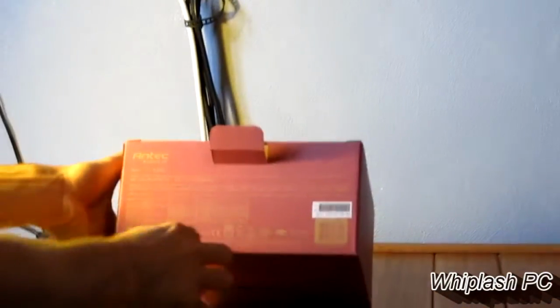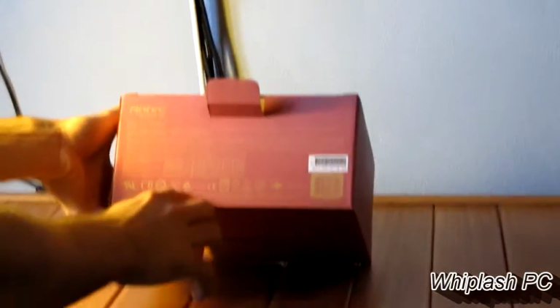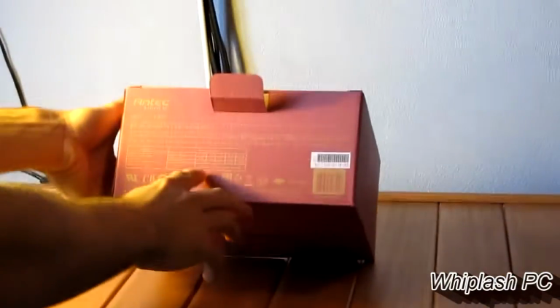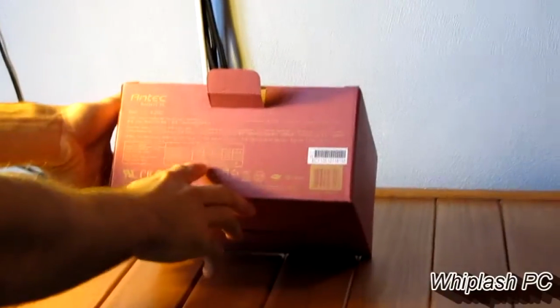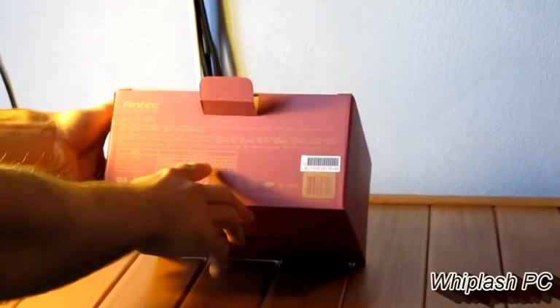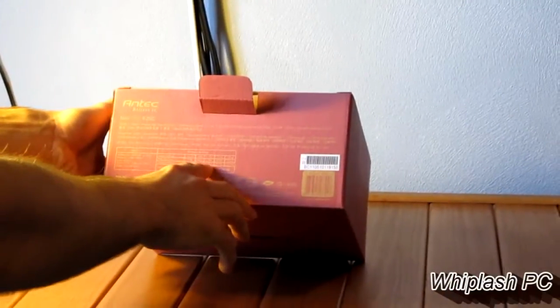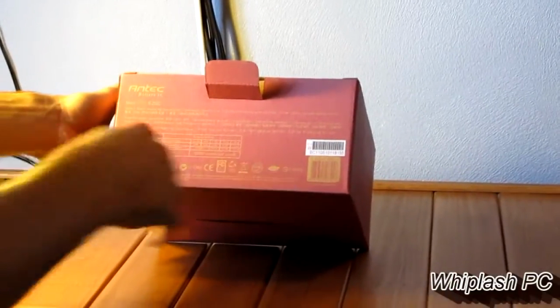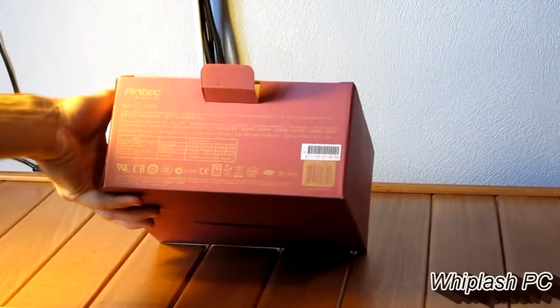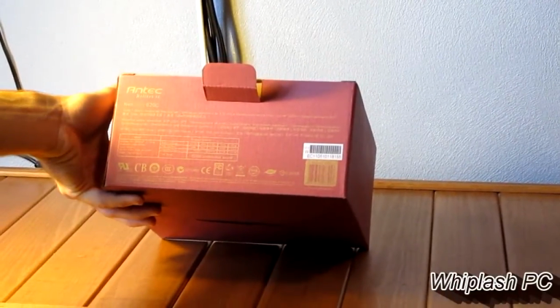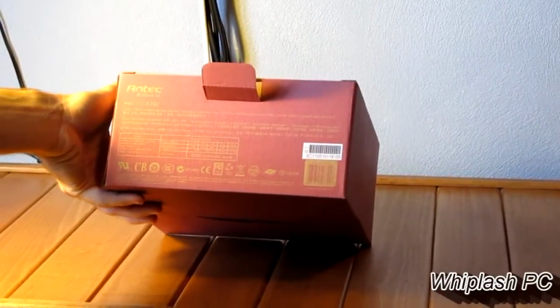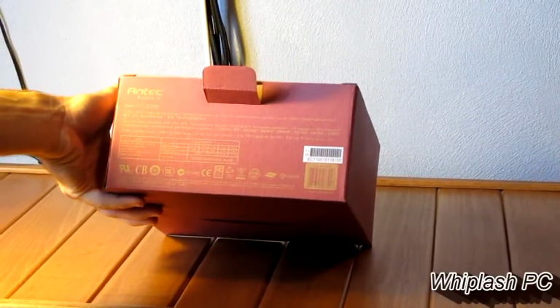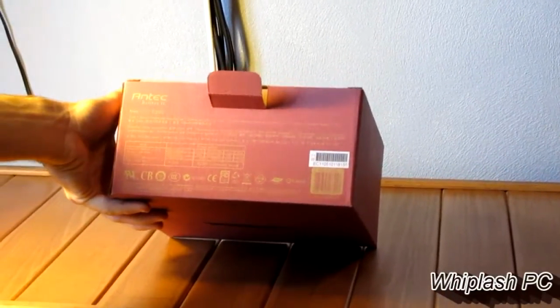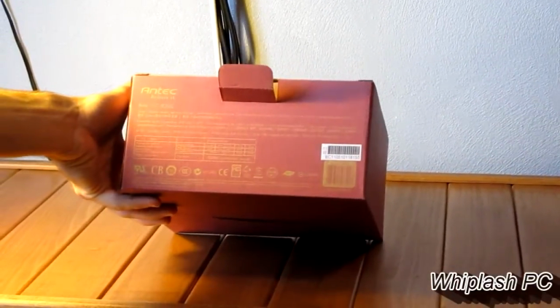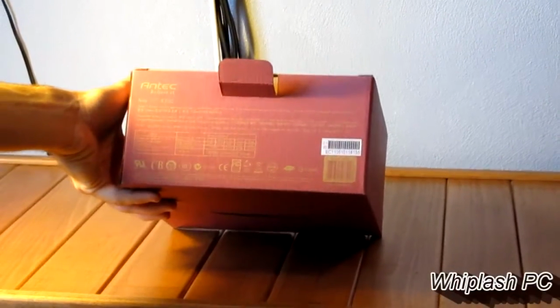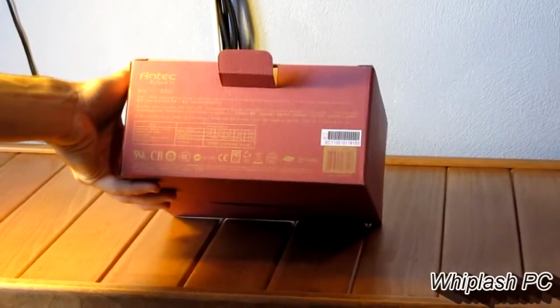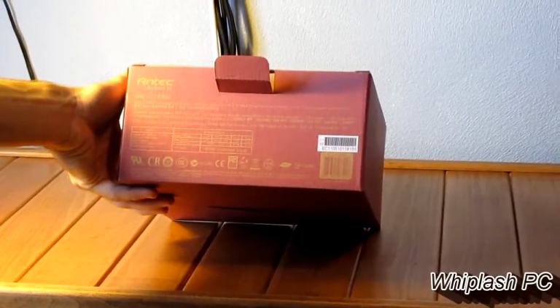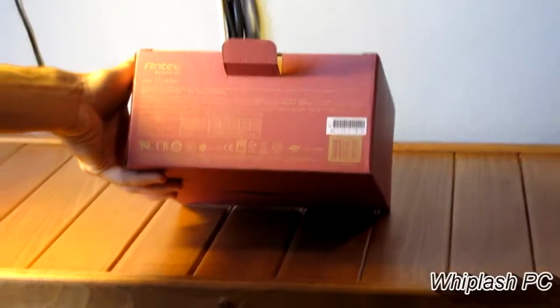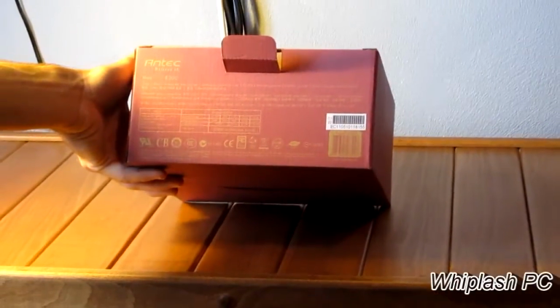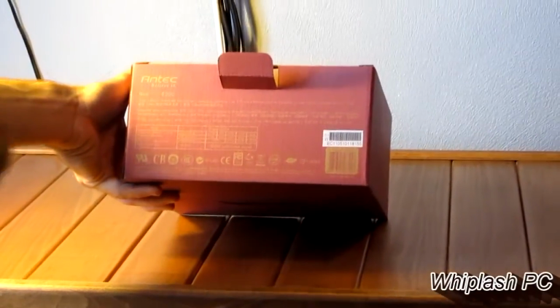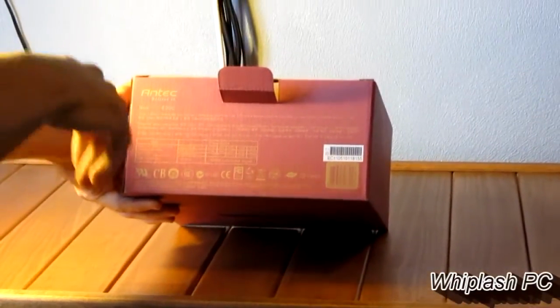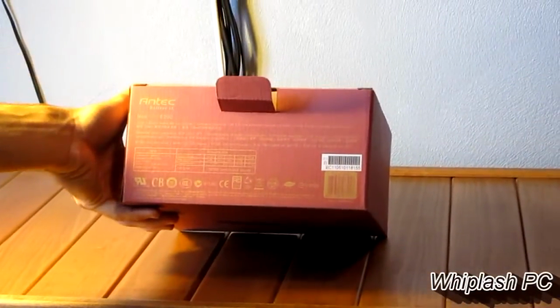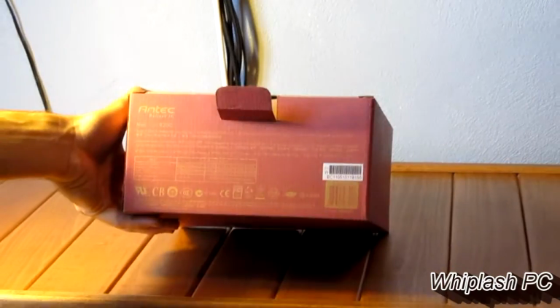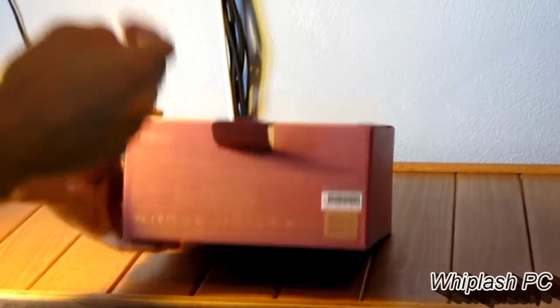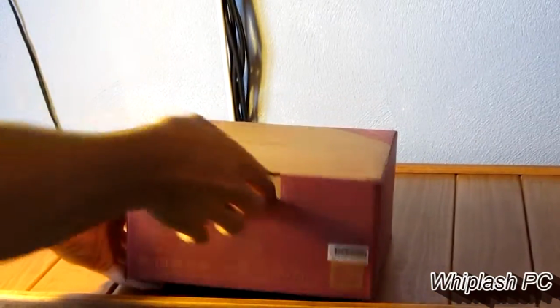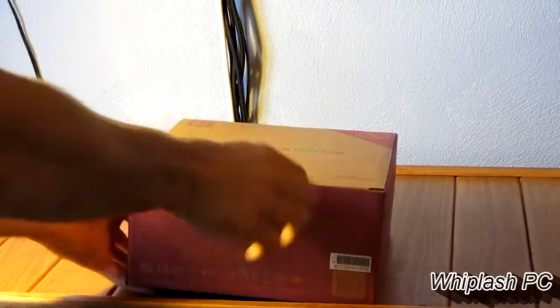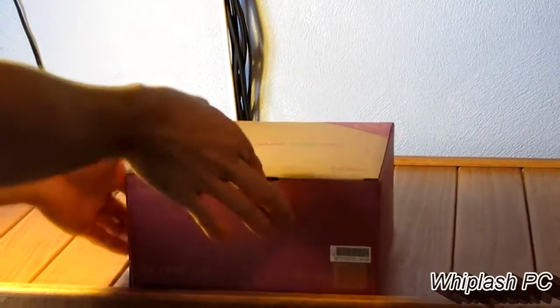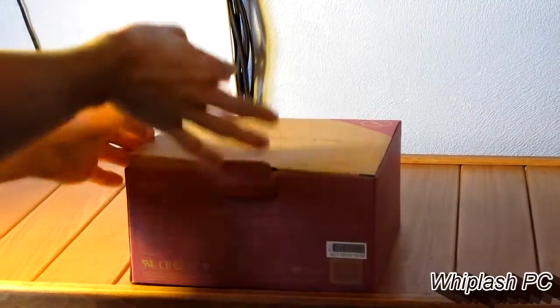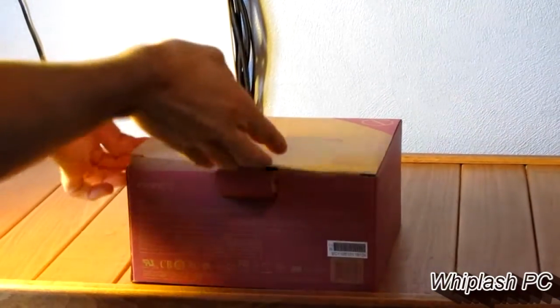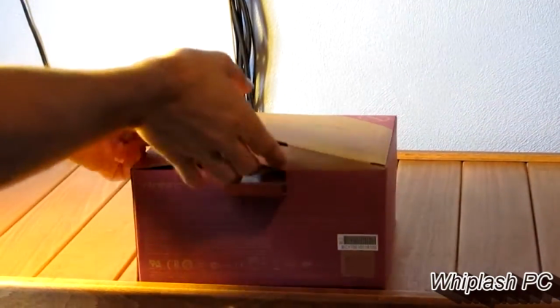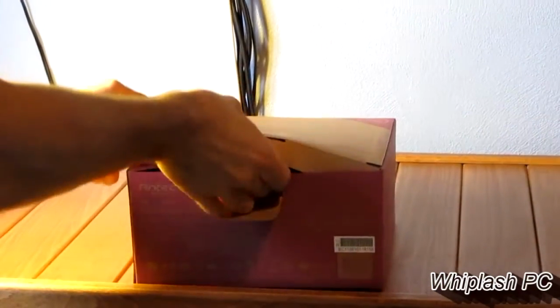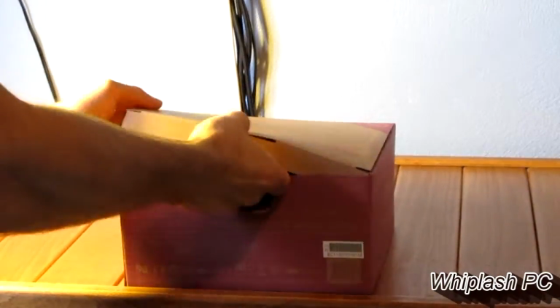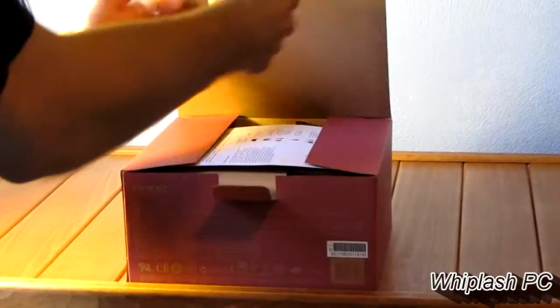The power rating on the 12-volt rail is 48 amps. On a 620-watt power supply, that's actually pretty good. It's got a quiet 120-millimeter fan, so we're going to go ahead and open it up.